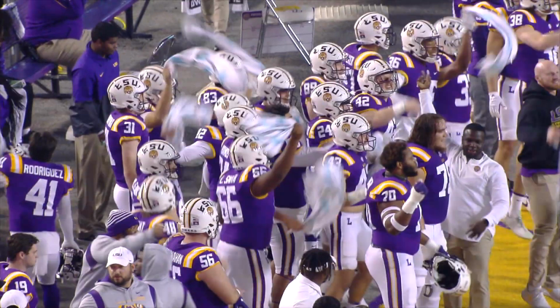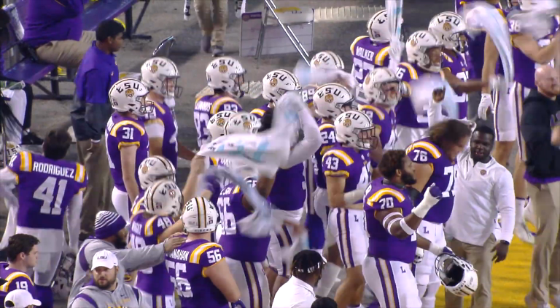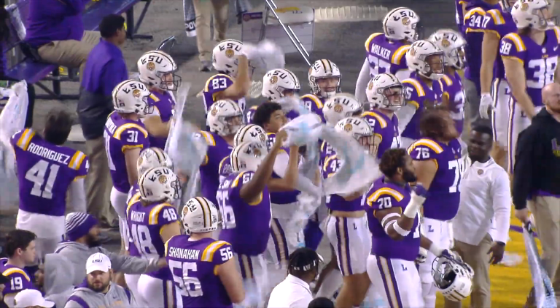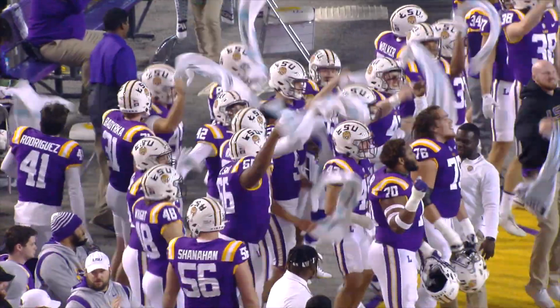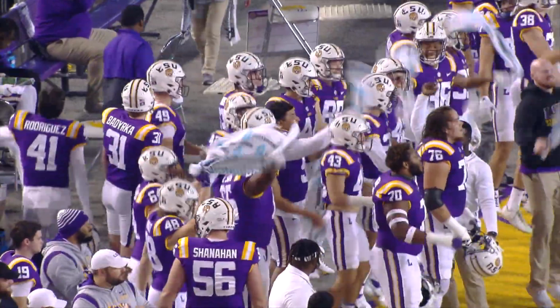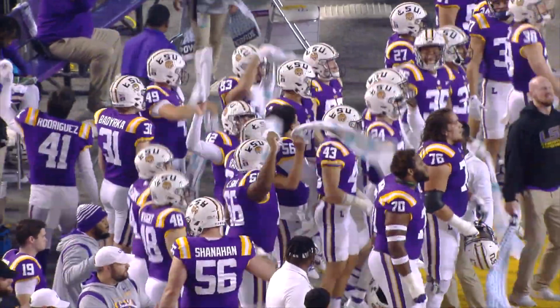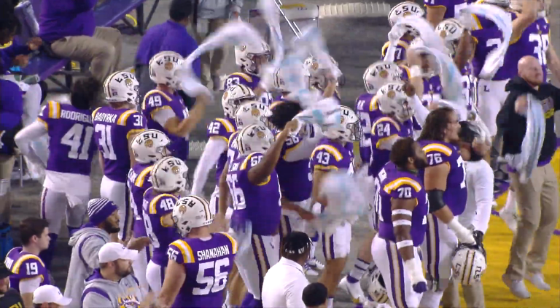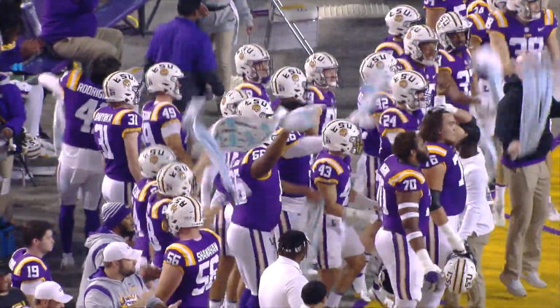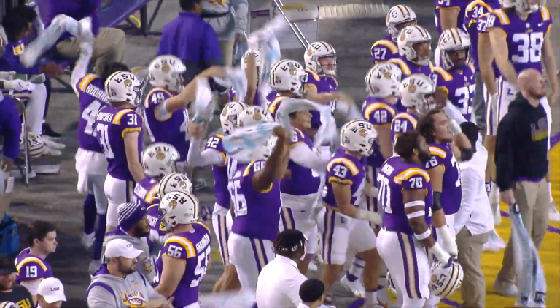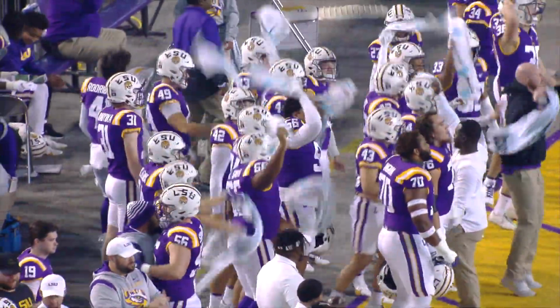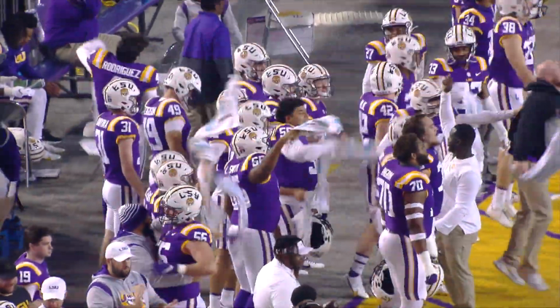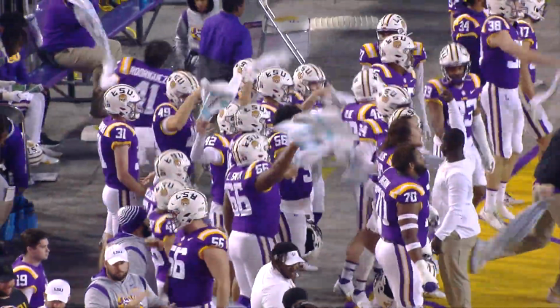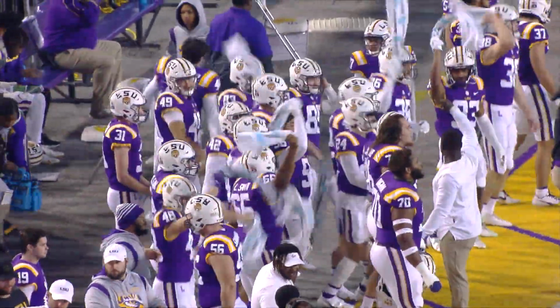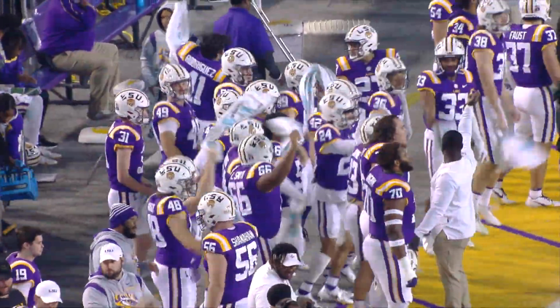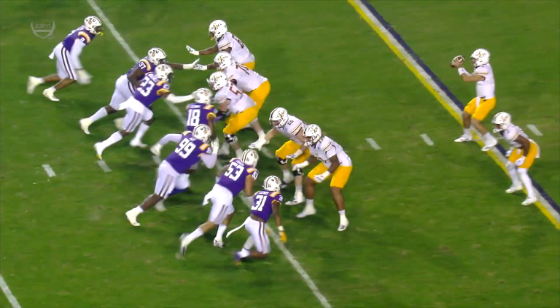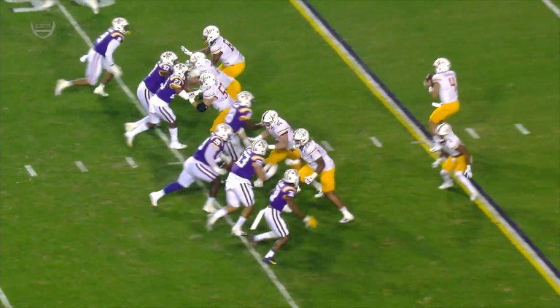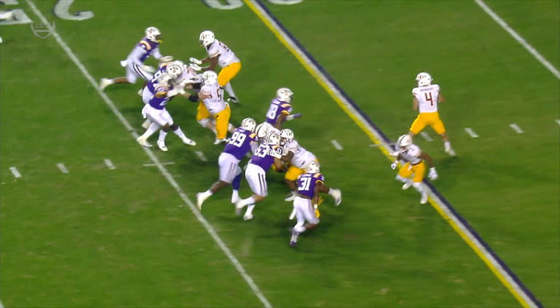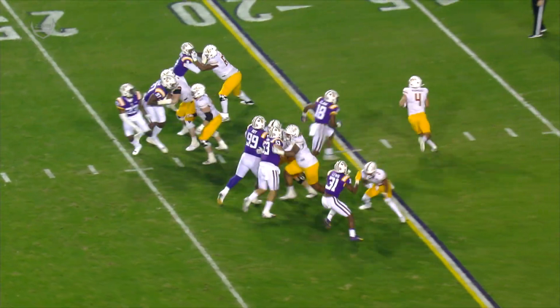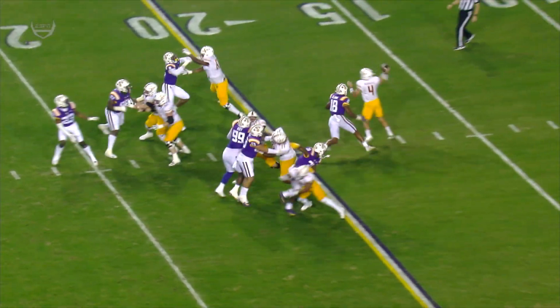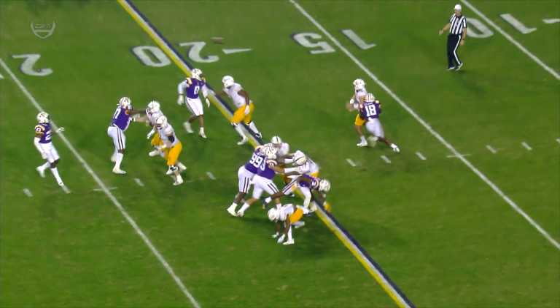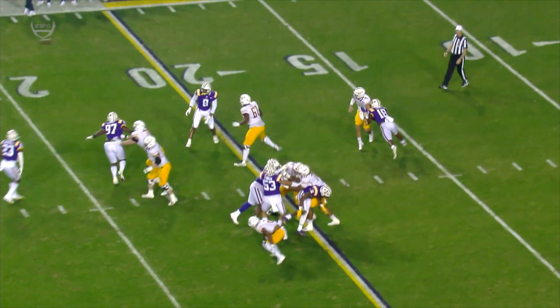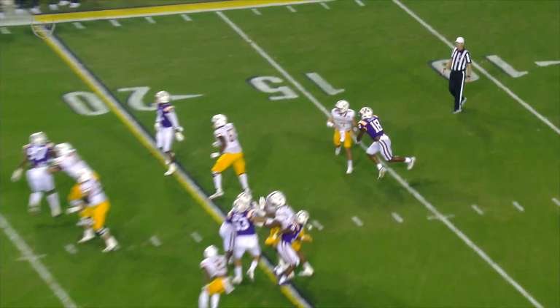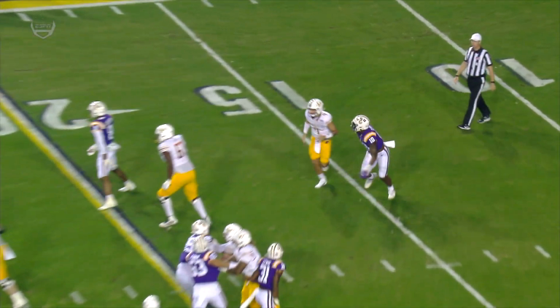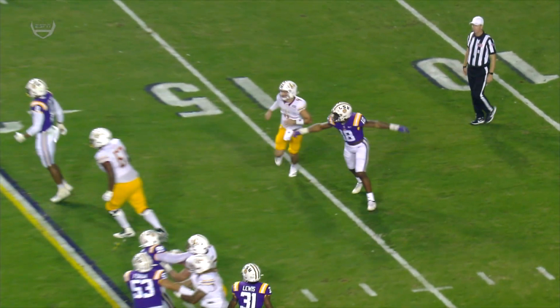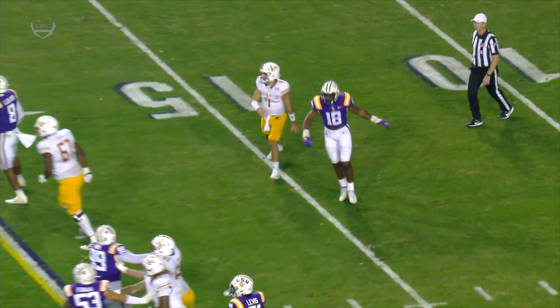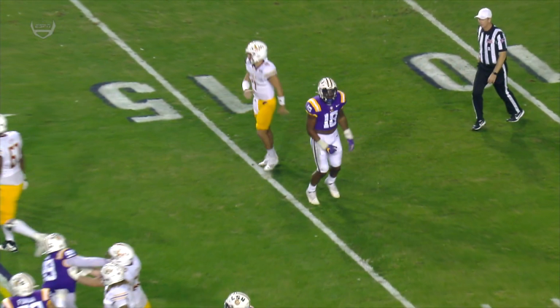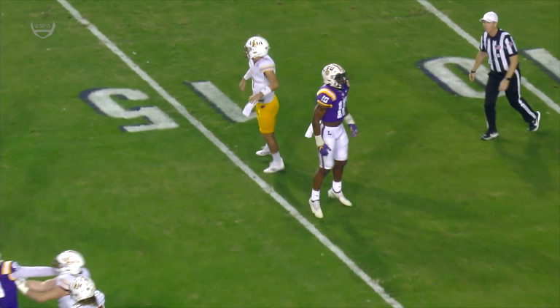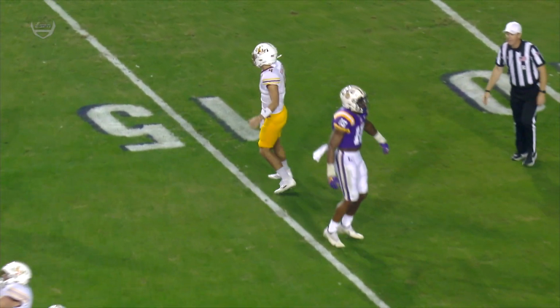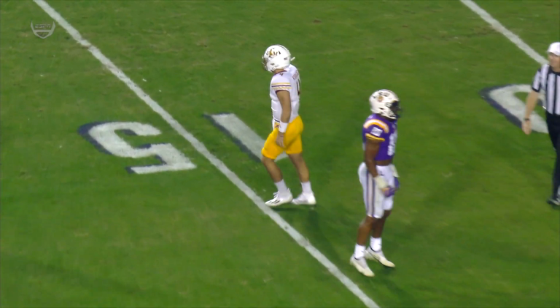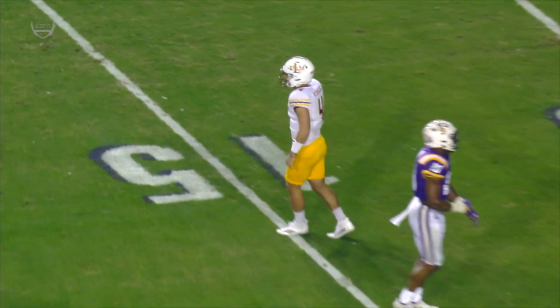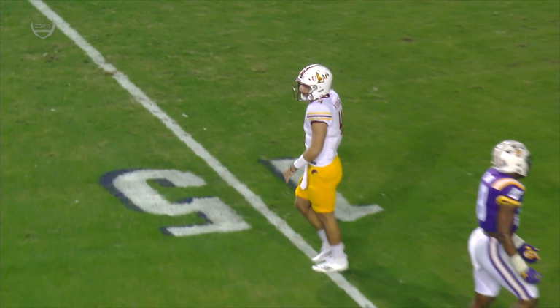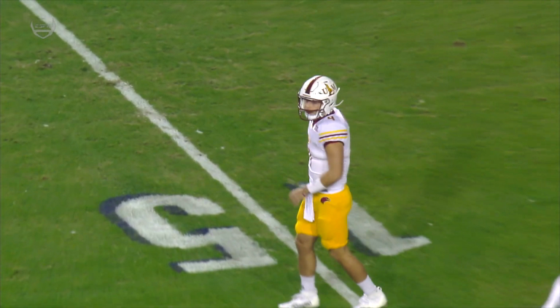They have to, or the chance to go bowling slips away in the night. Tigers come after Rodriguez — he just has to unload. Damone Clark right there on him.